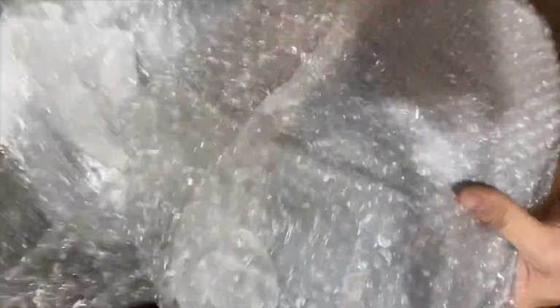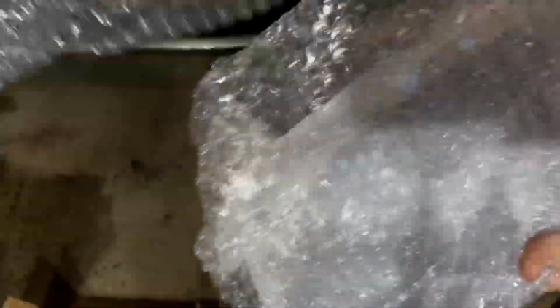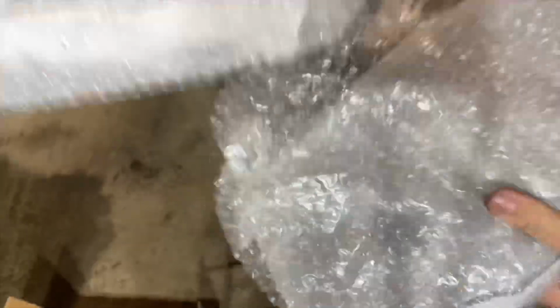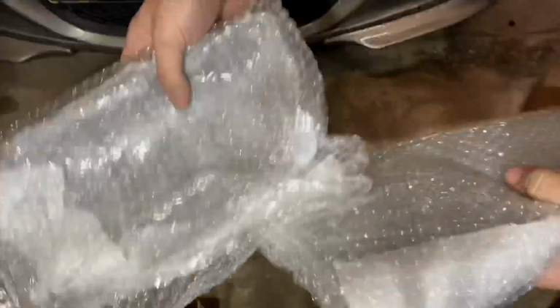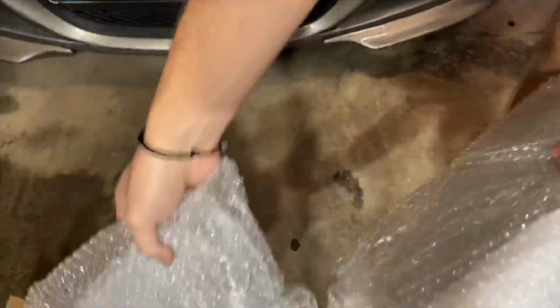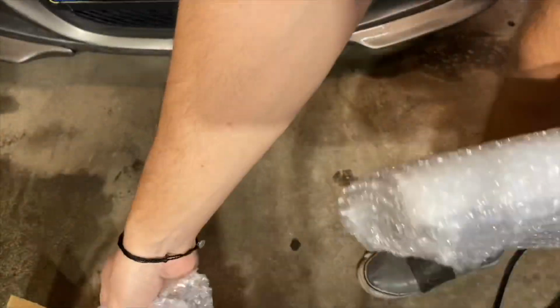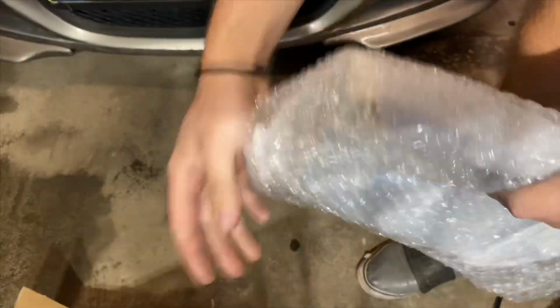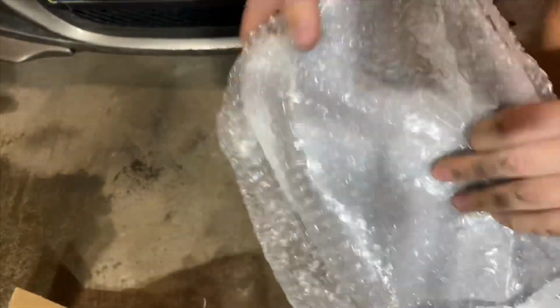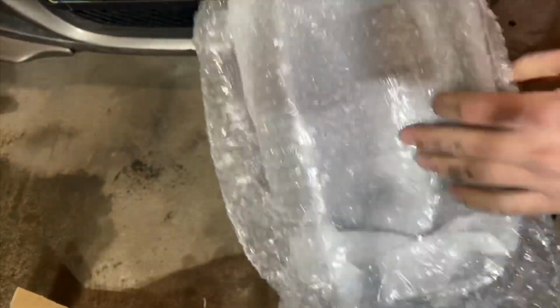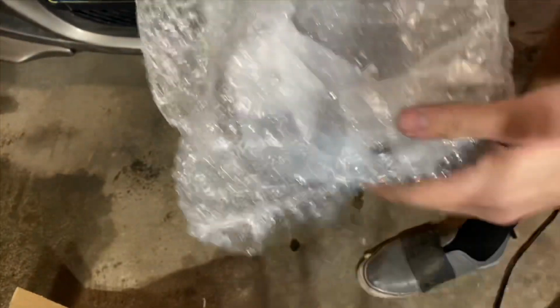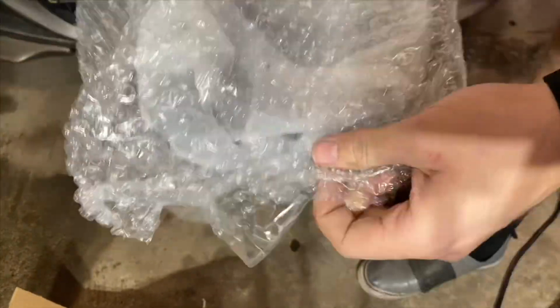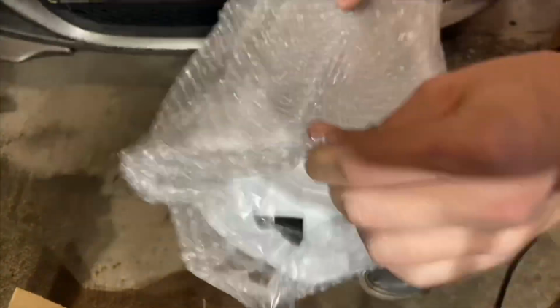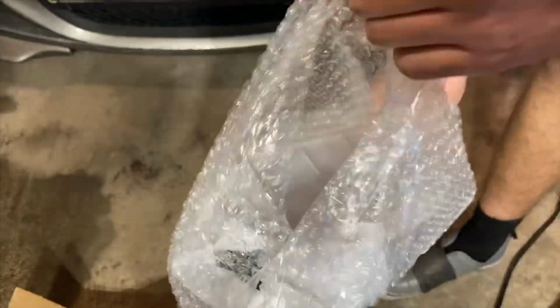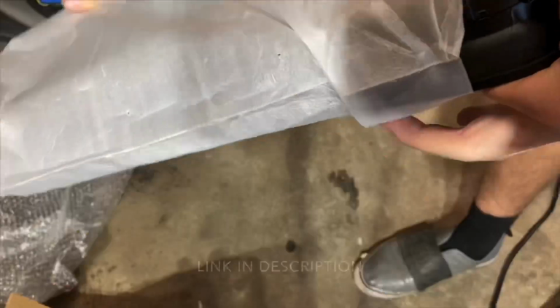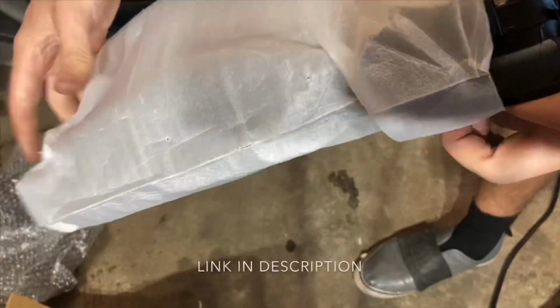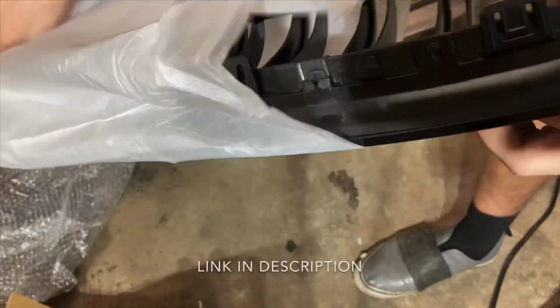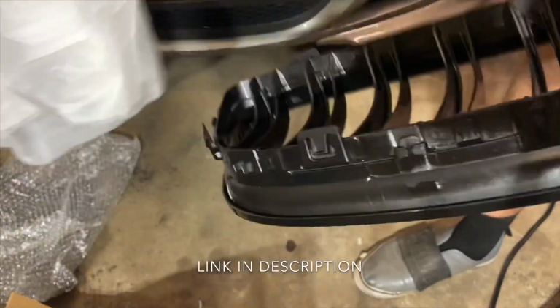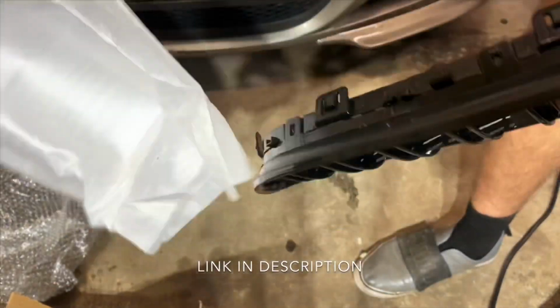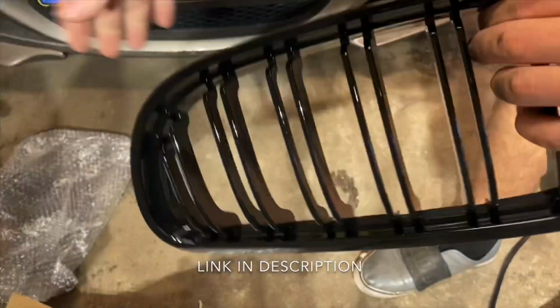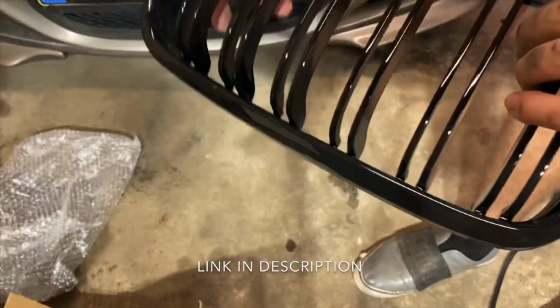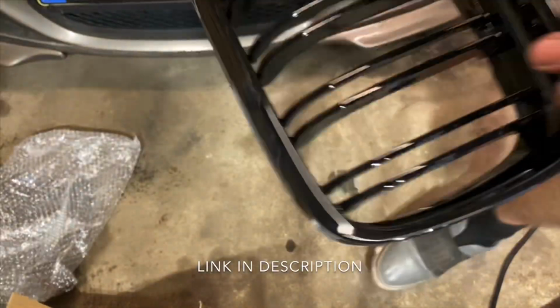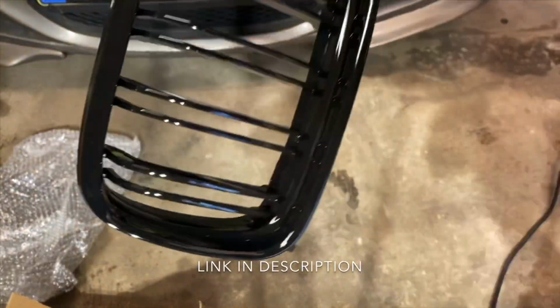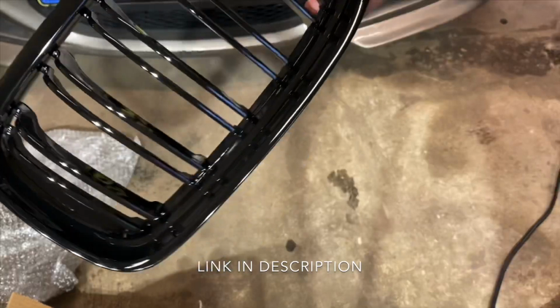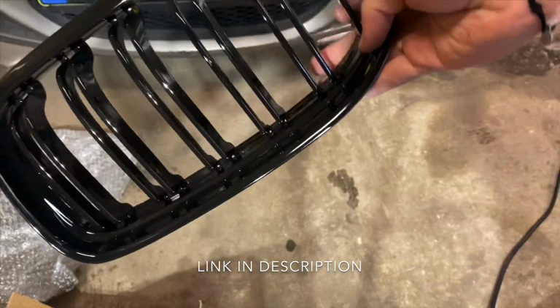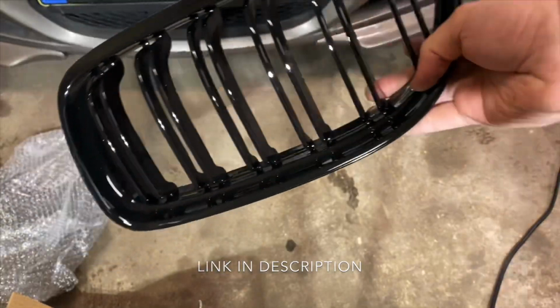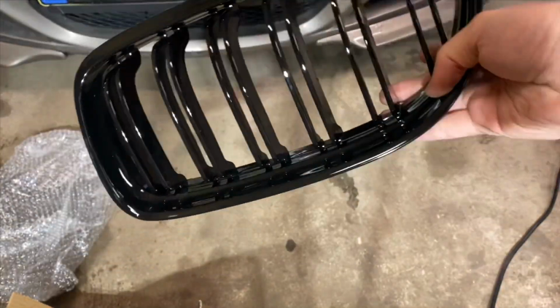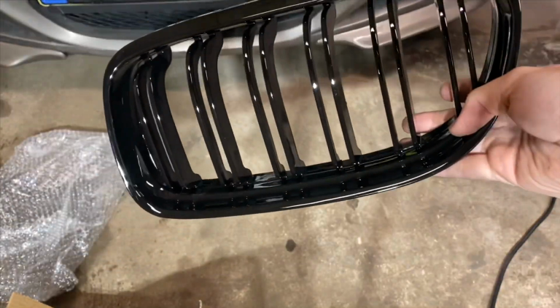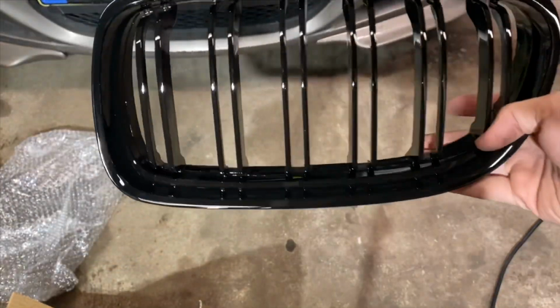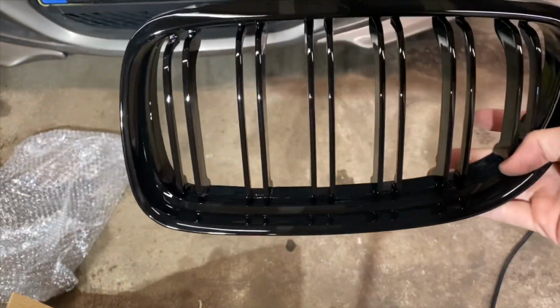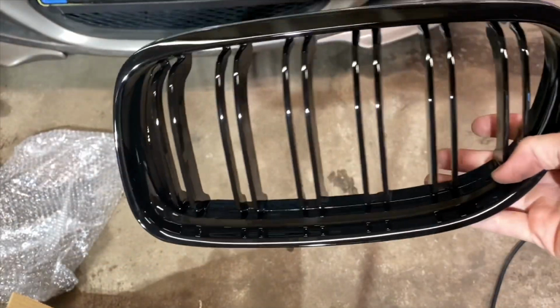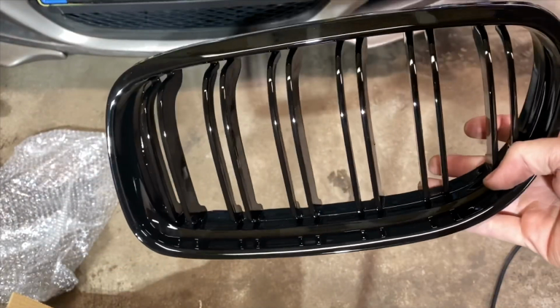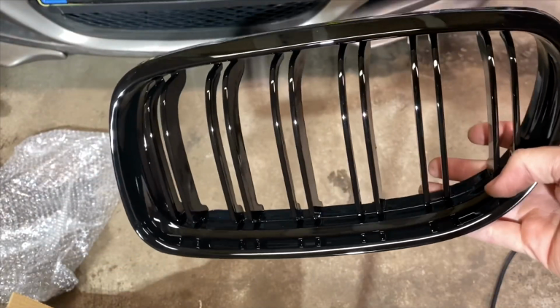Pretty good packaging. I got this from Amazon. All right, that's what I'm talking about!